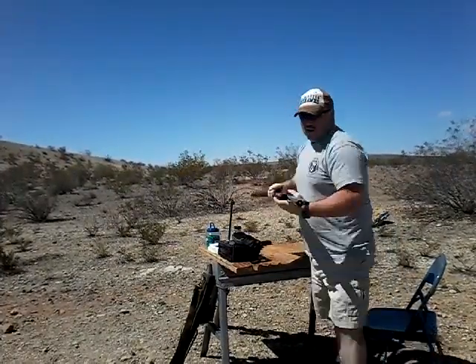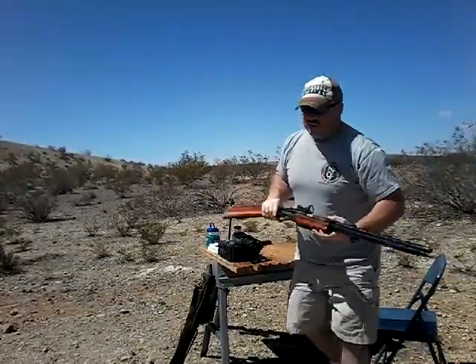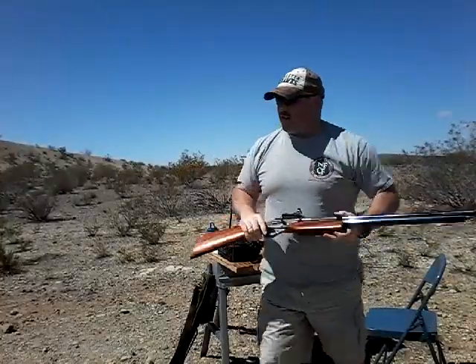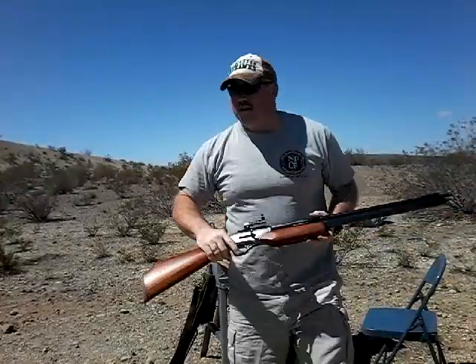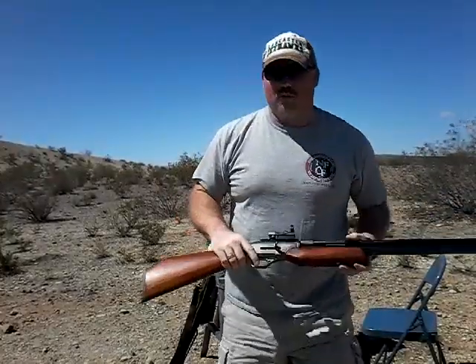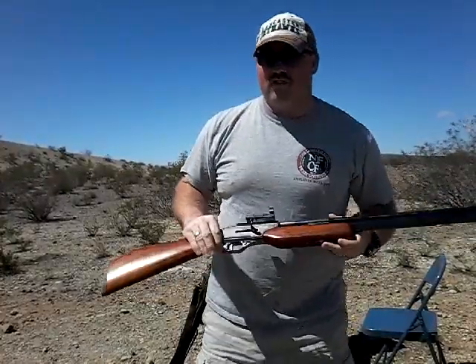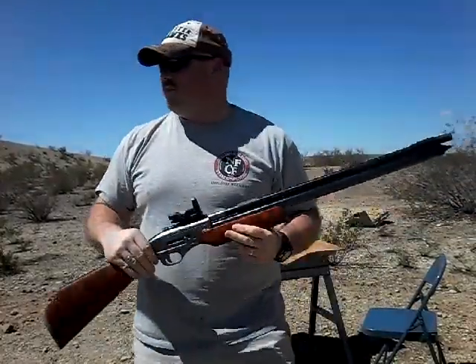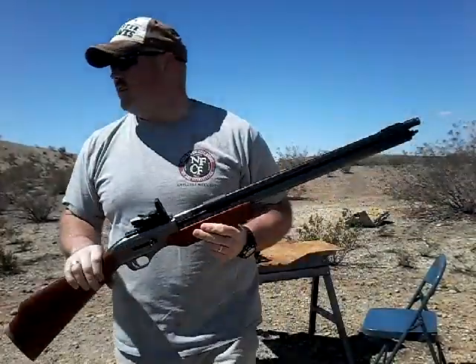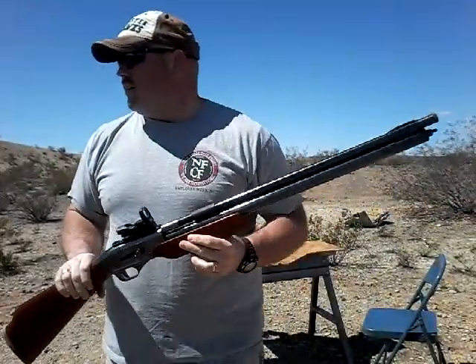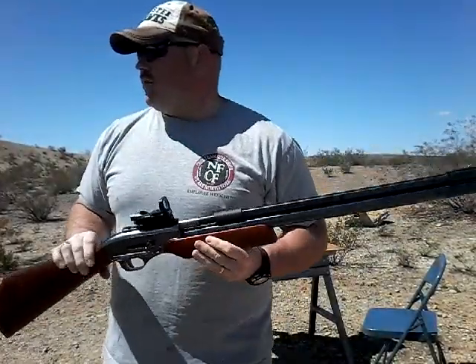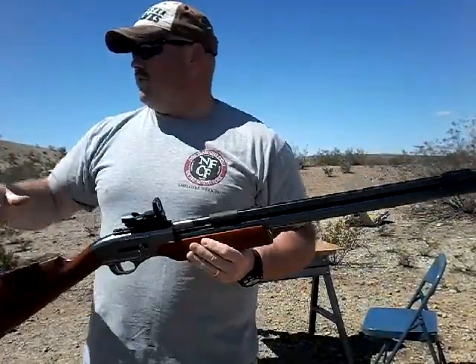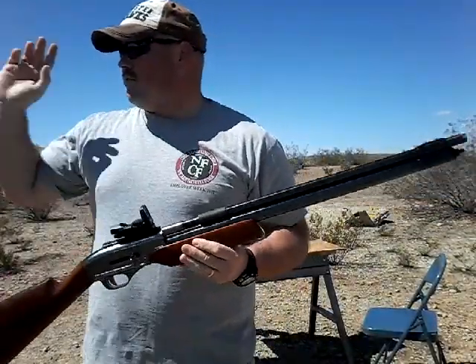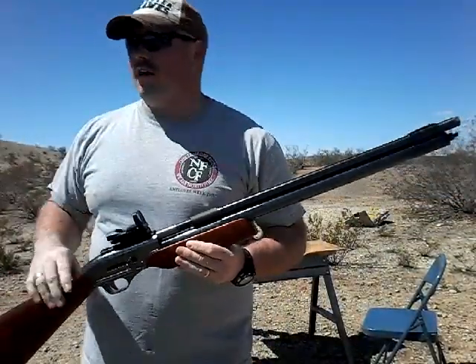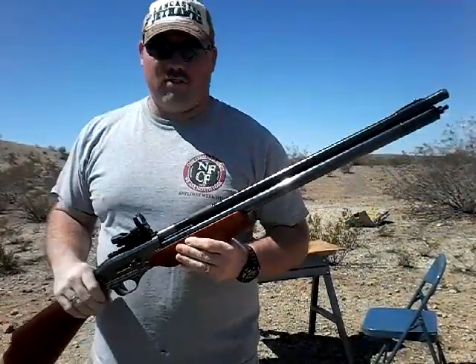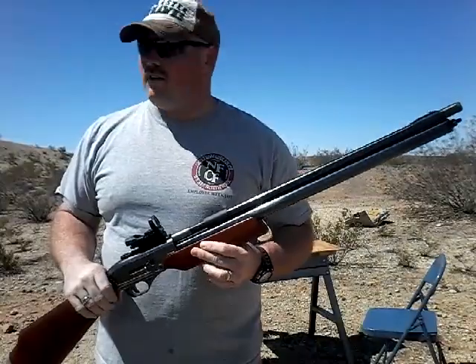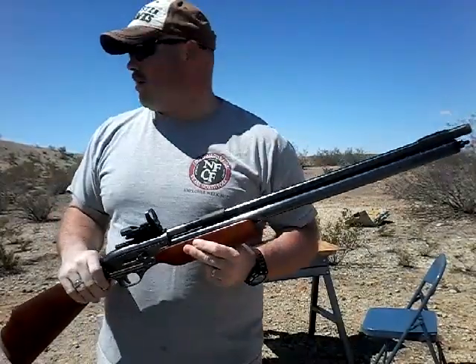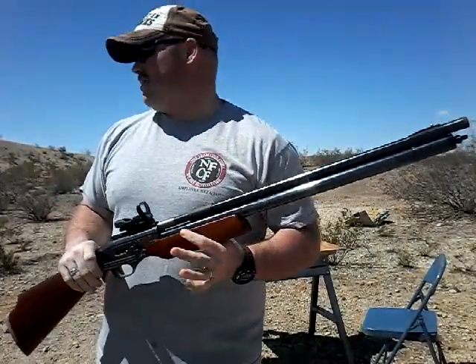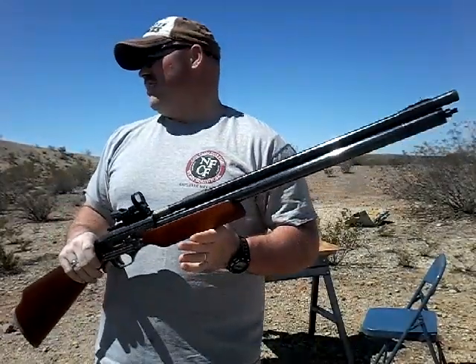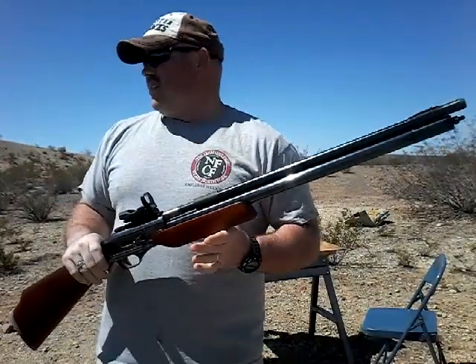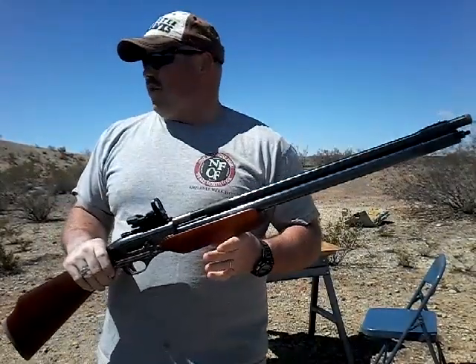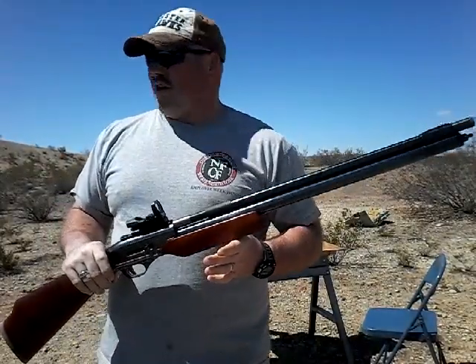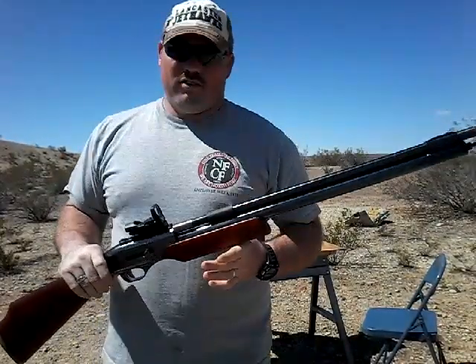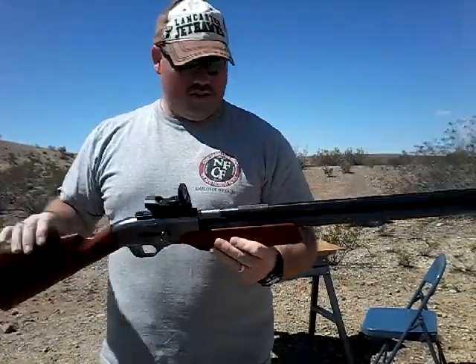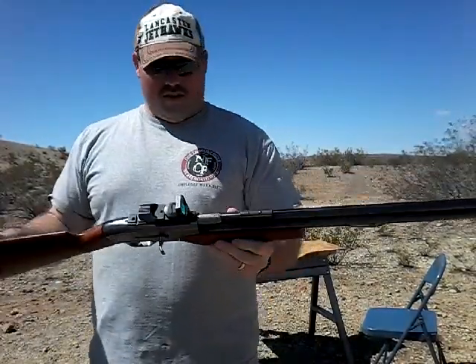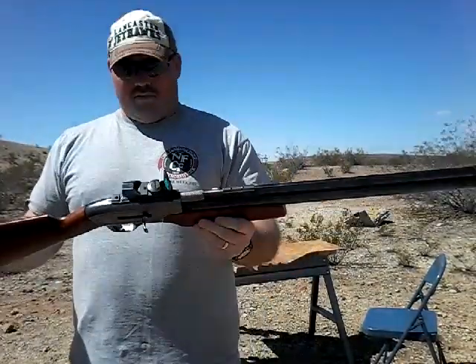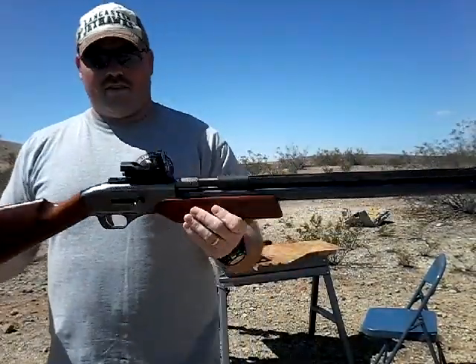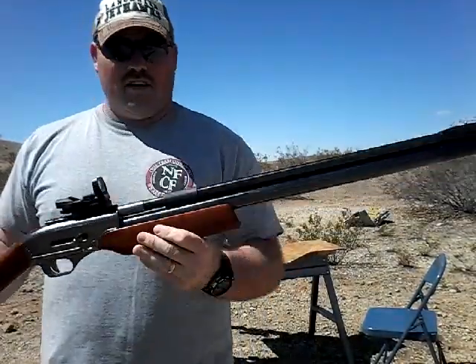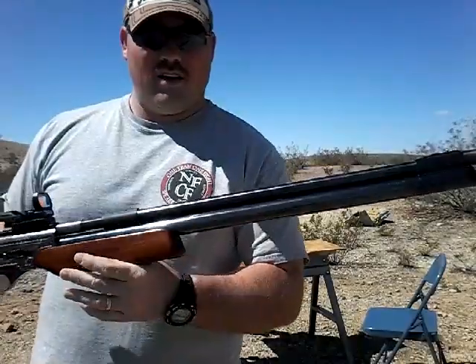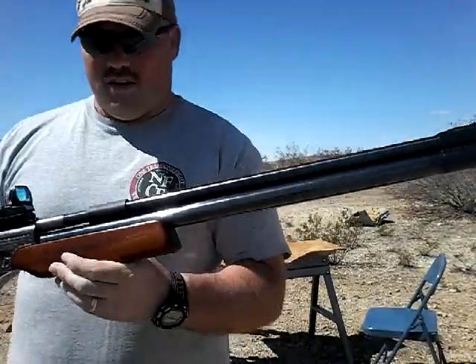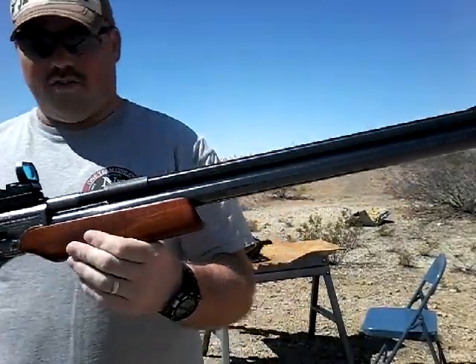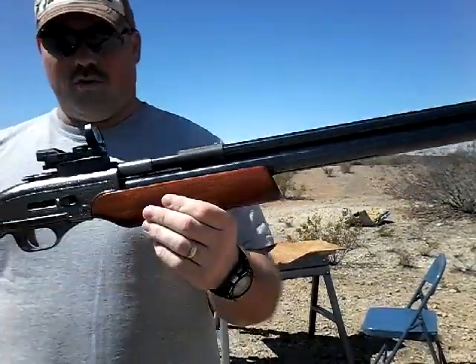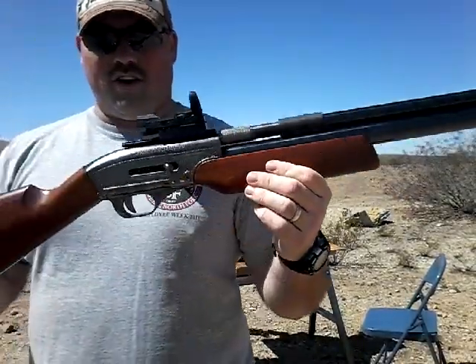And it did. There's an old piece of junk TV with some dots painted on it downrange — it's probably about 30 yards. But this is the Air Venturi wing shot.